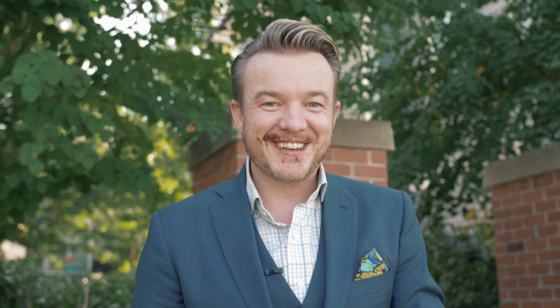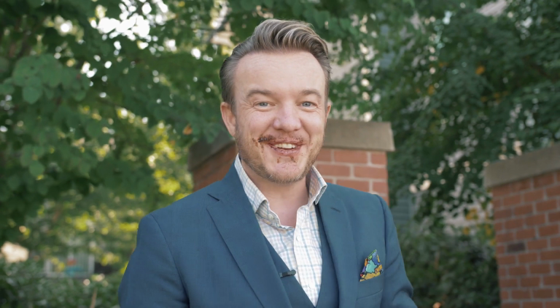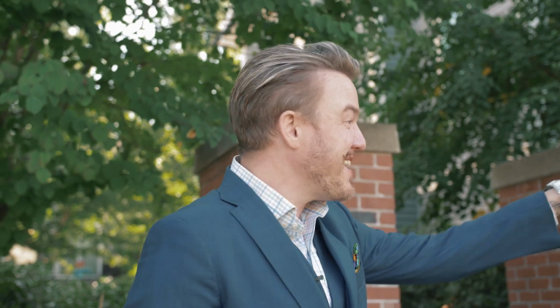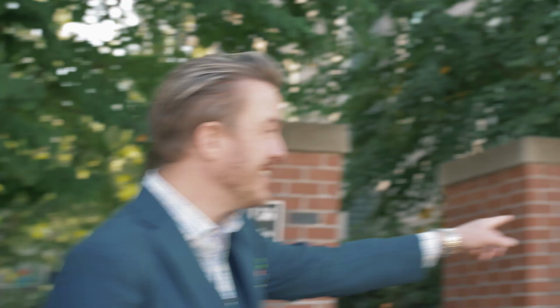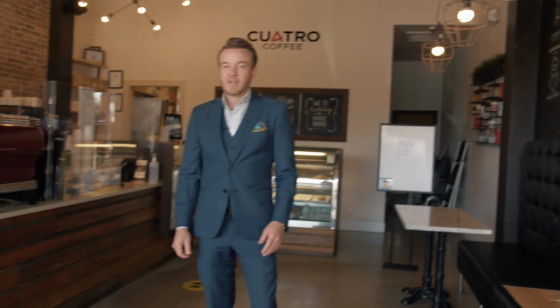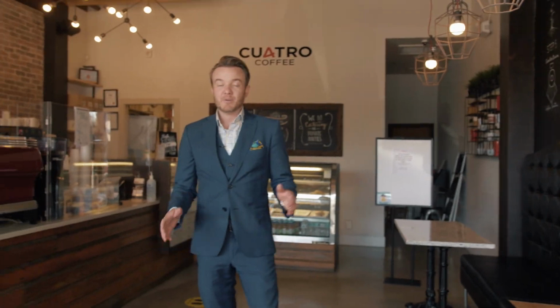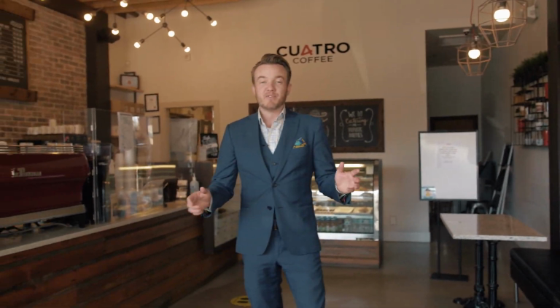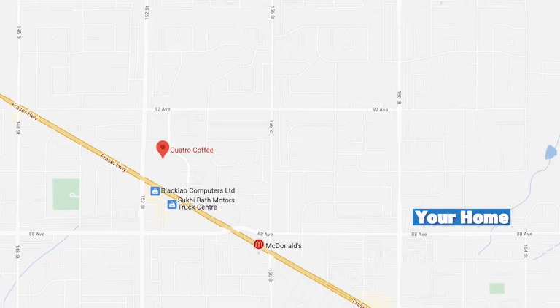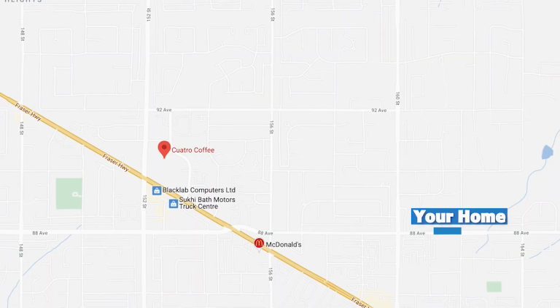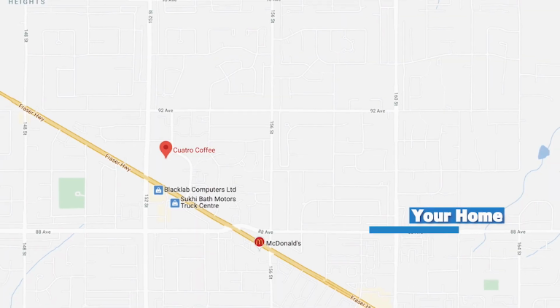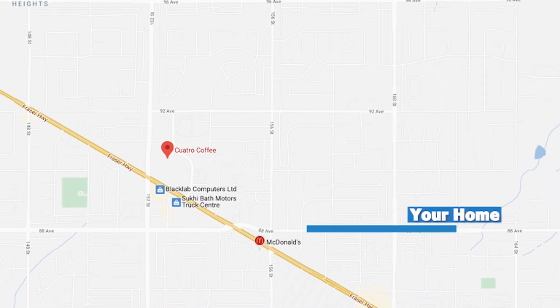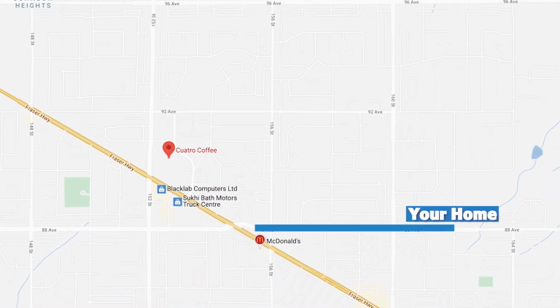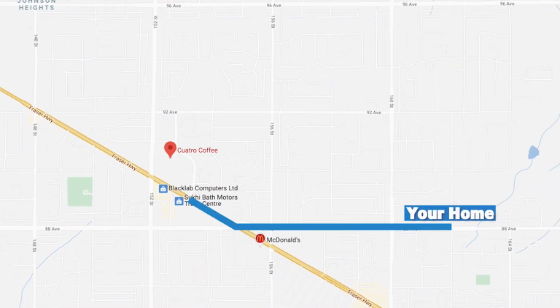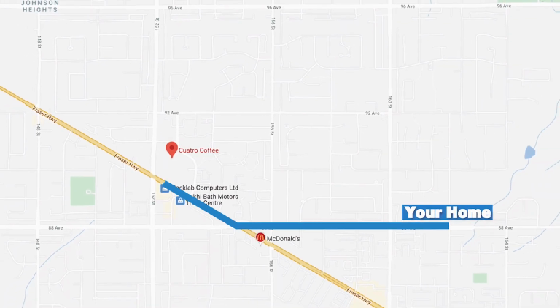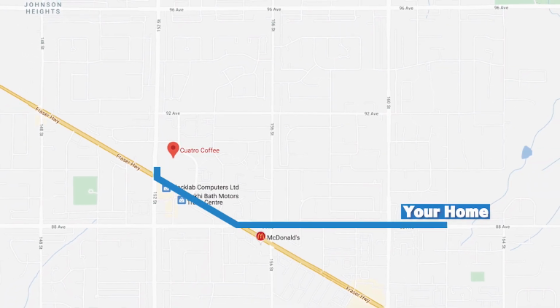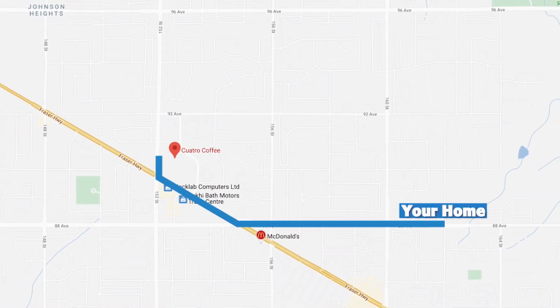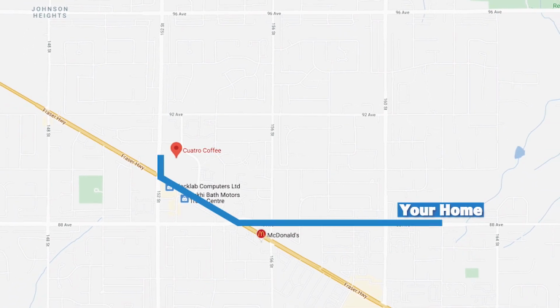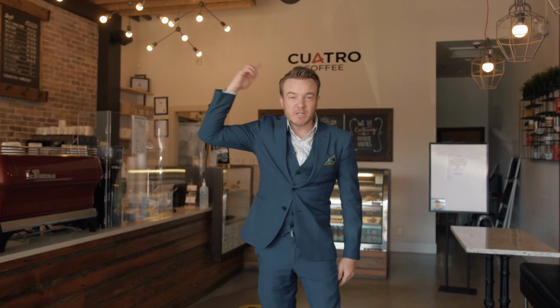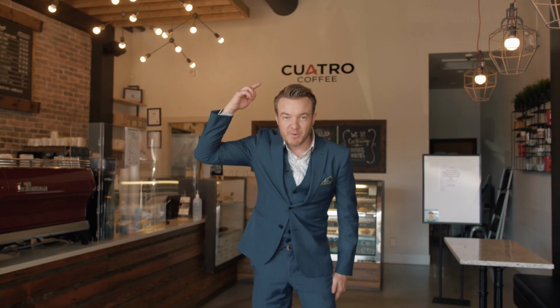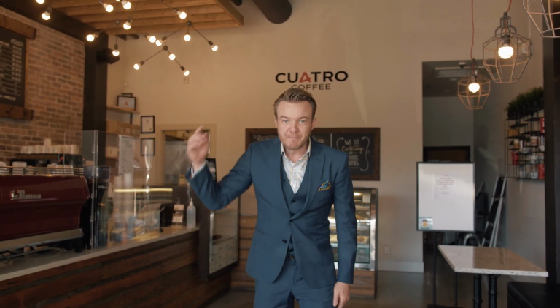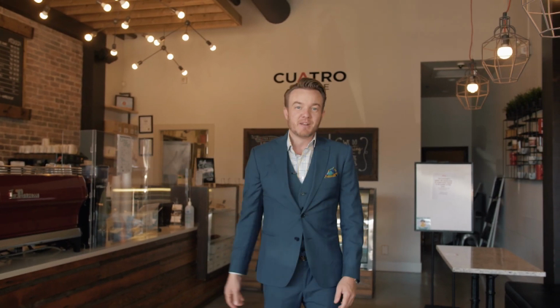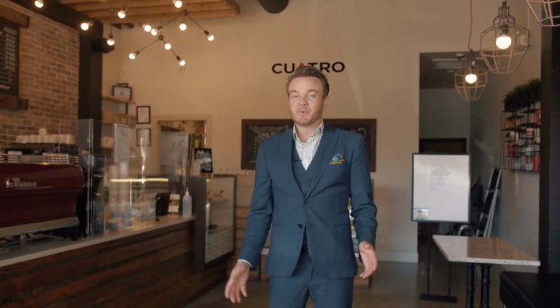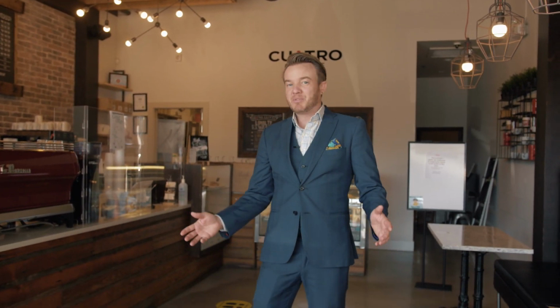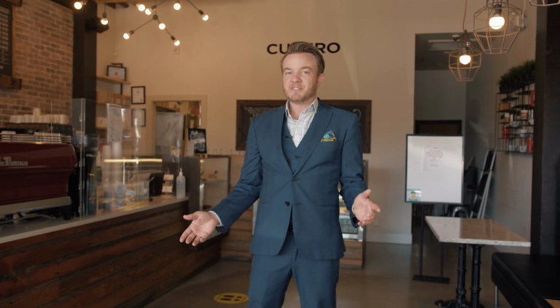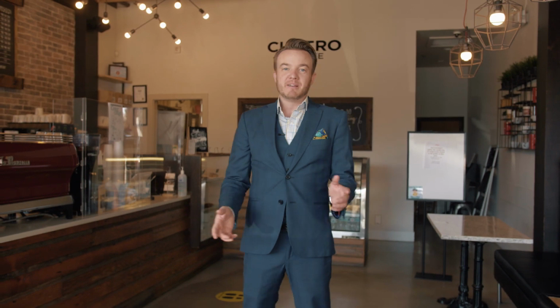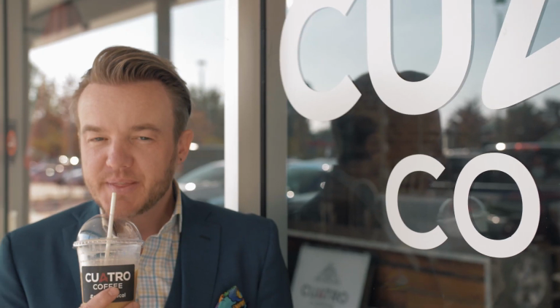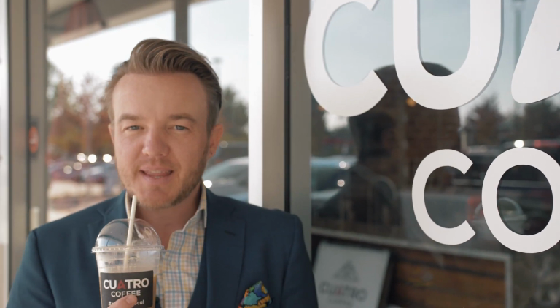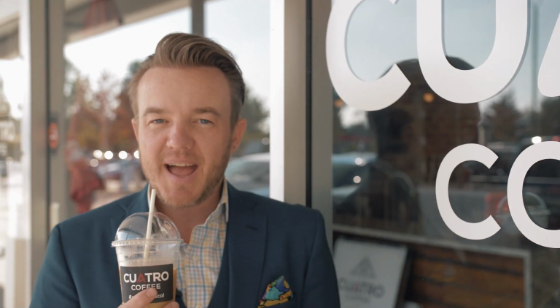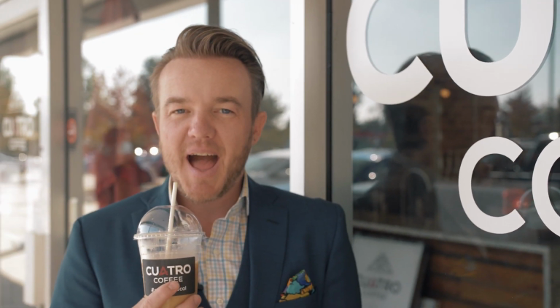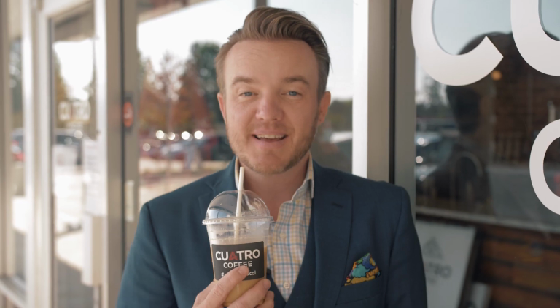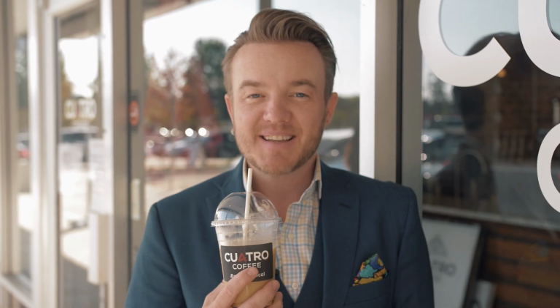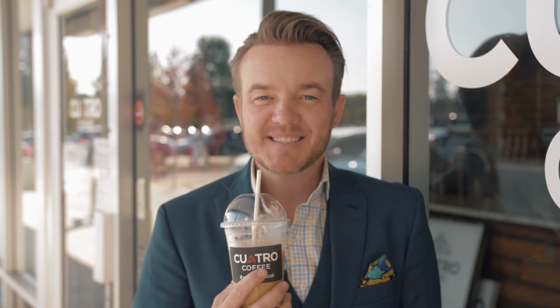And to your left, just a four-minute drive, you've got the best coffee in all of Fleetwood — Quatro! Great place to mingle and meet other coffee lovers.